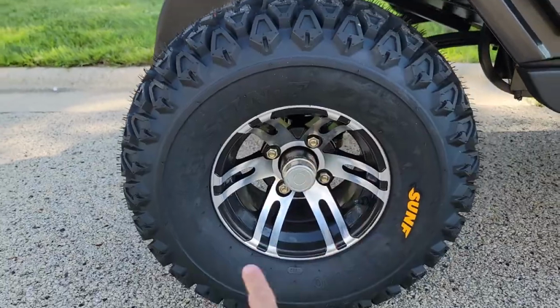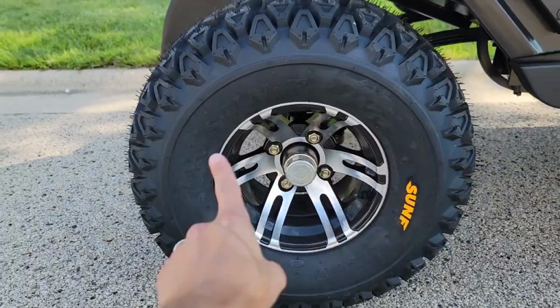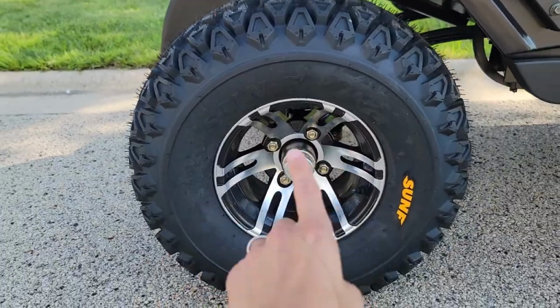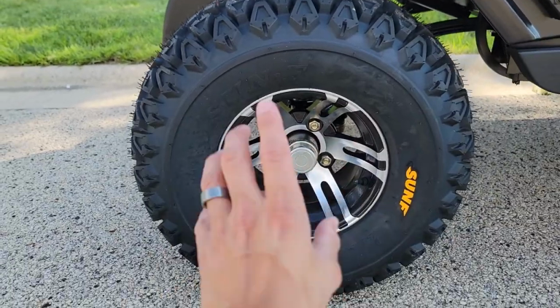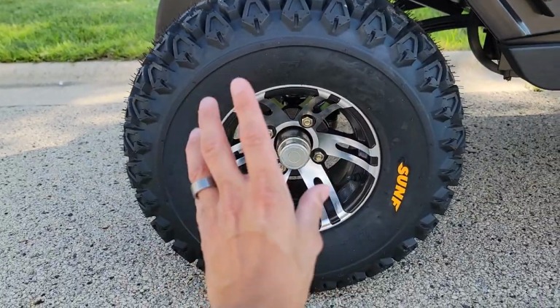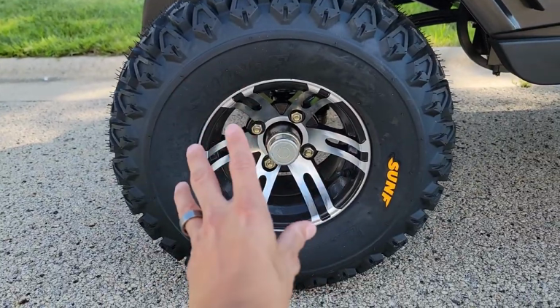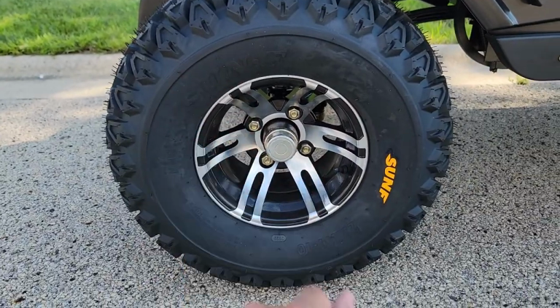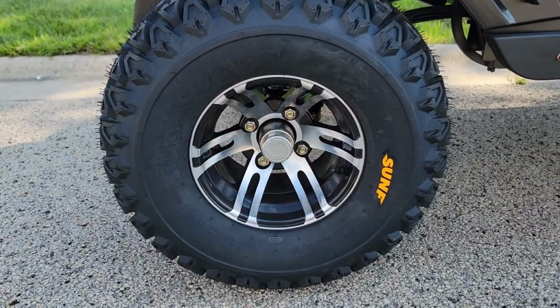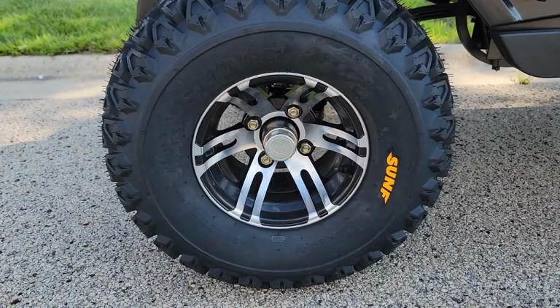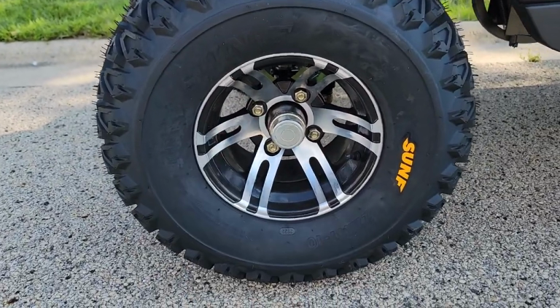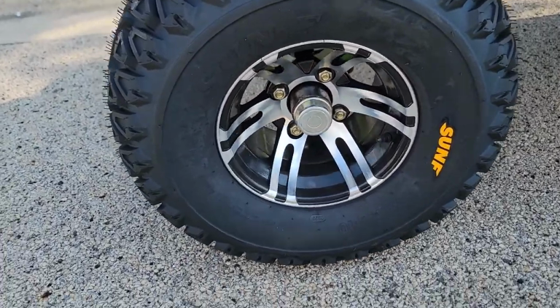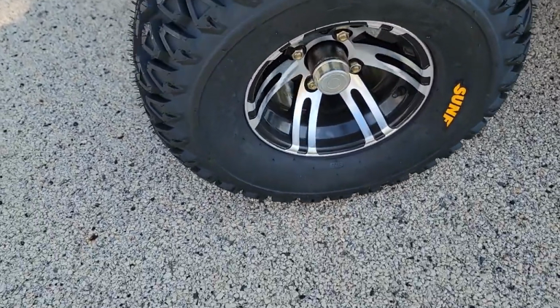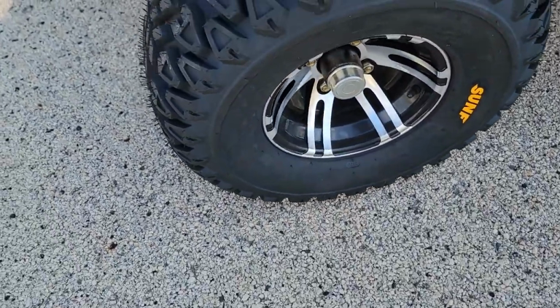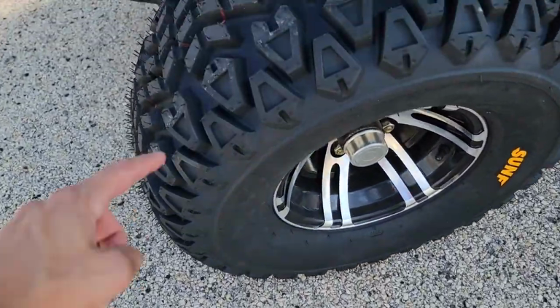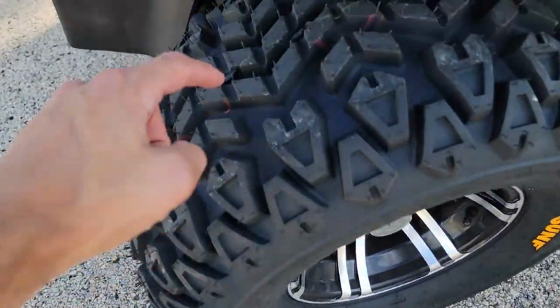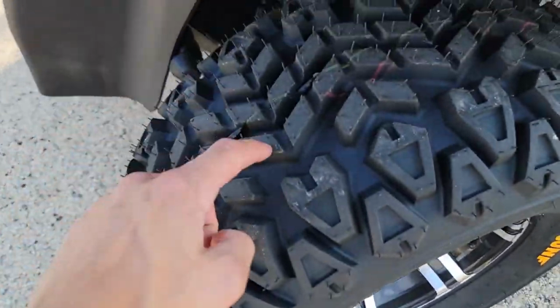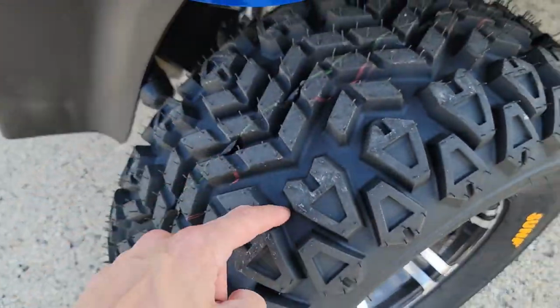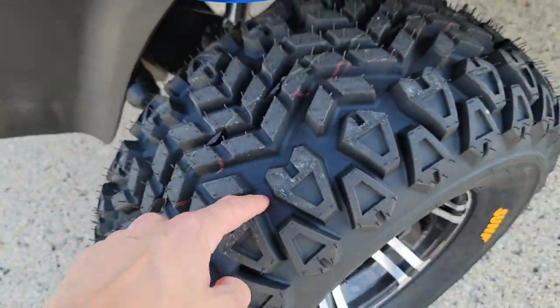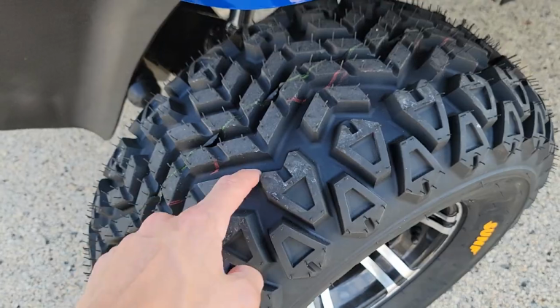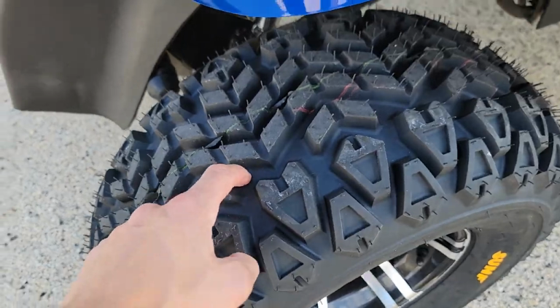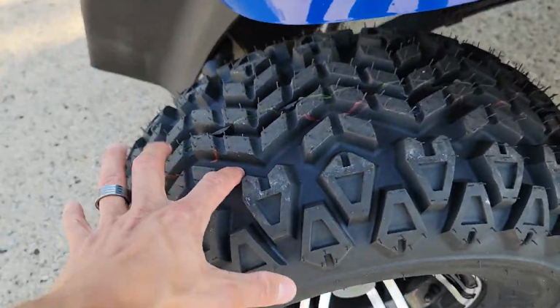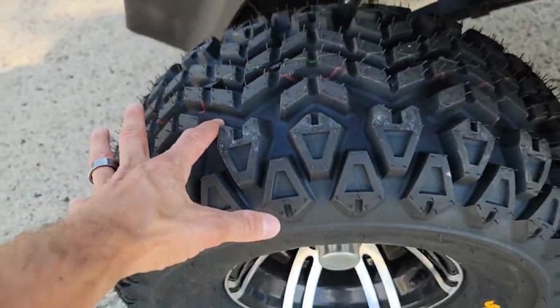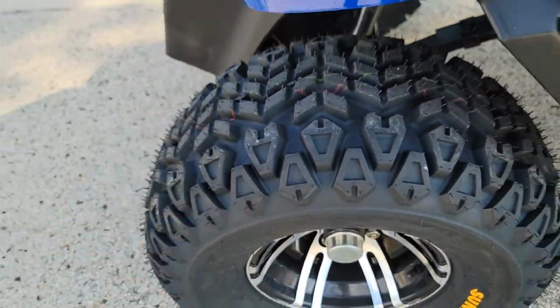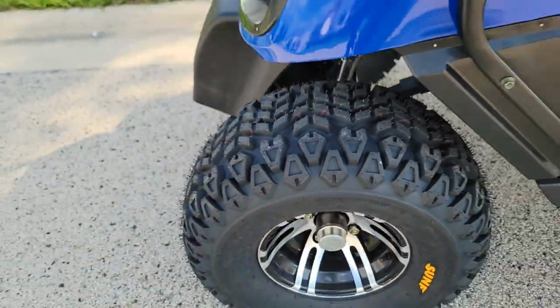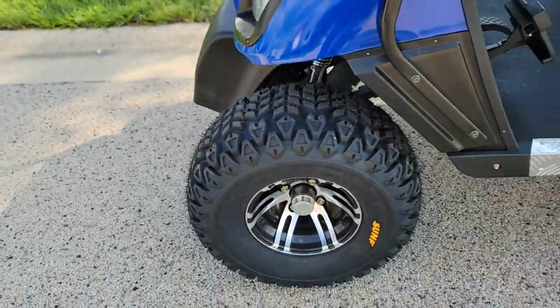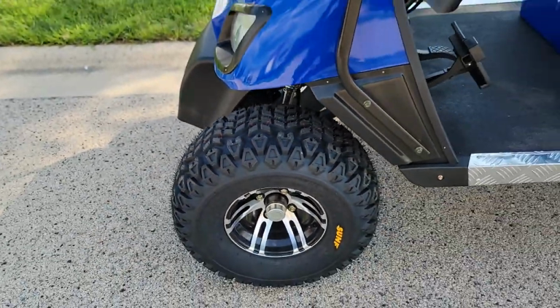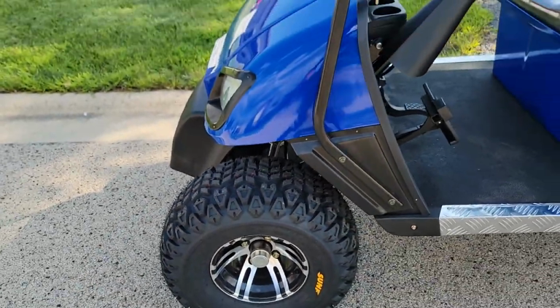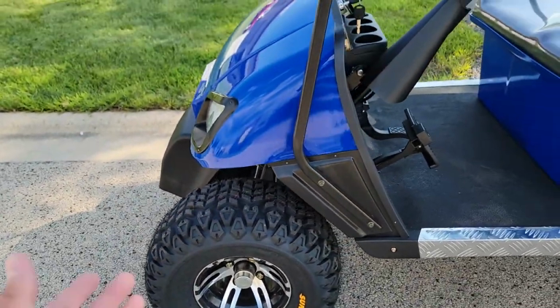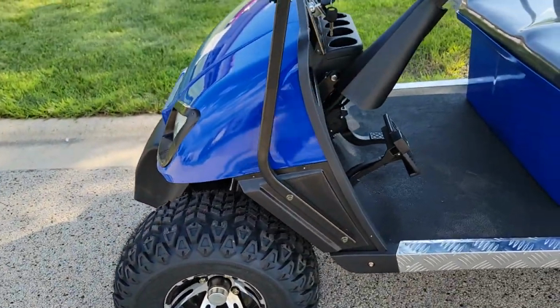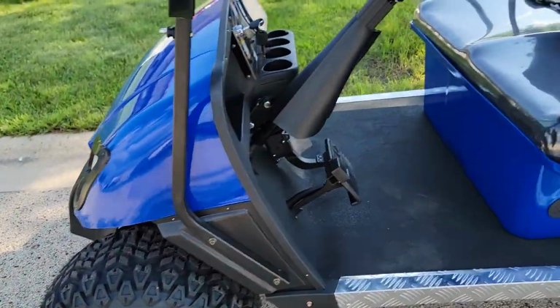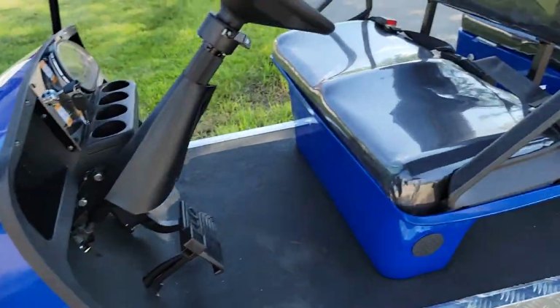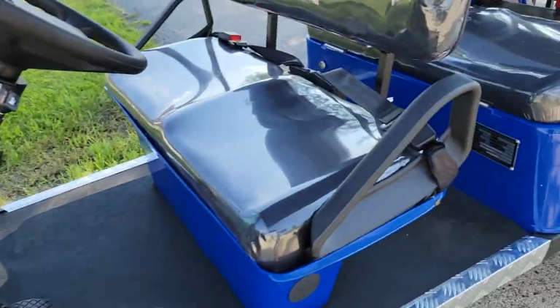You've got your nice 10-inch custom wheel. You have your nice on-road, off-road turf tire here. You can go on and off-road.